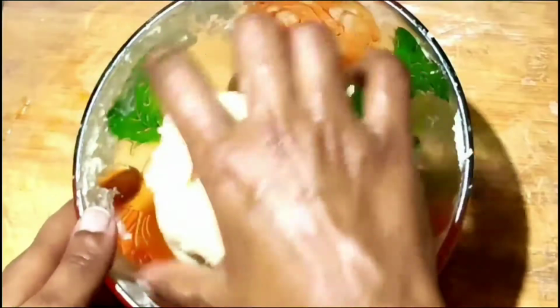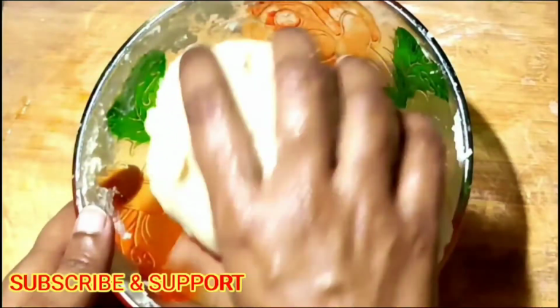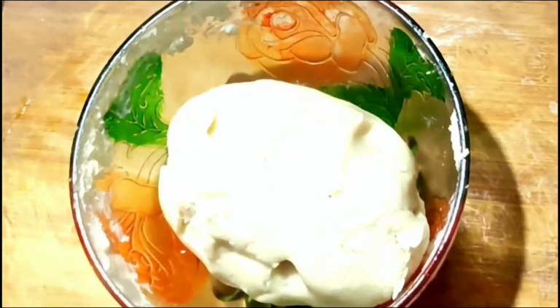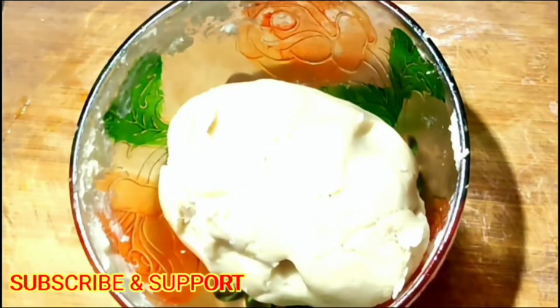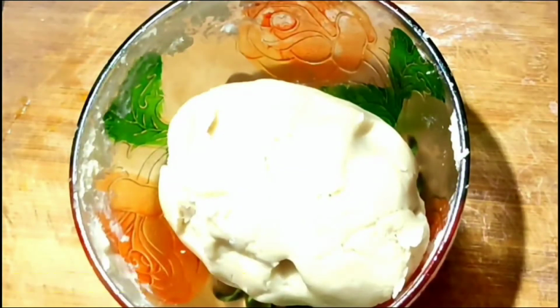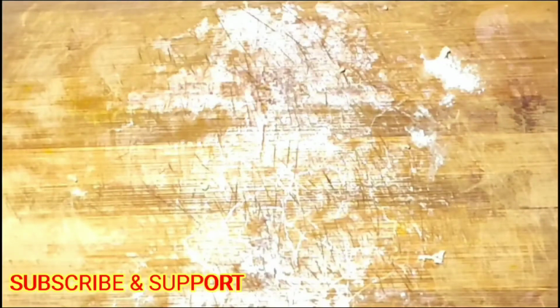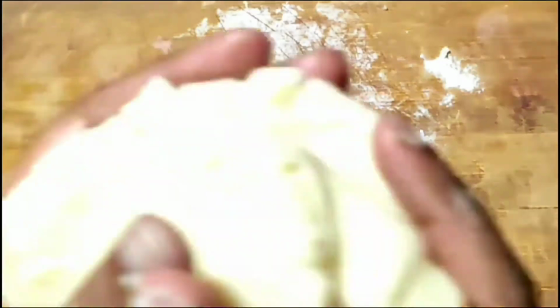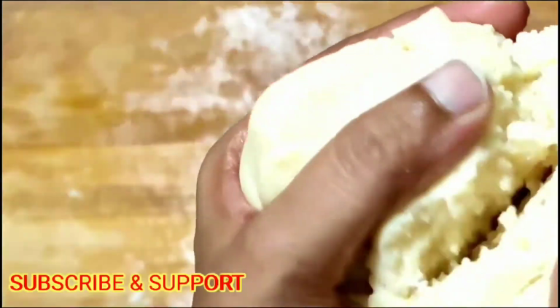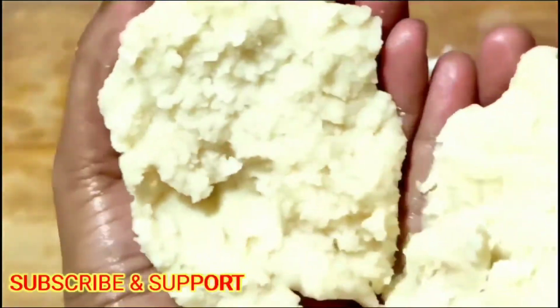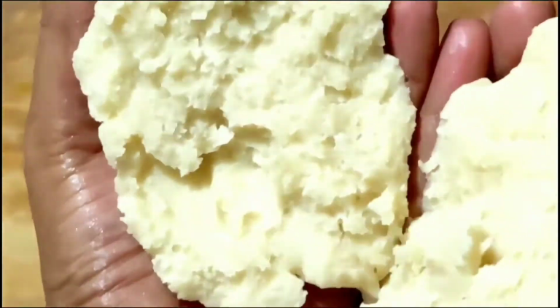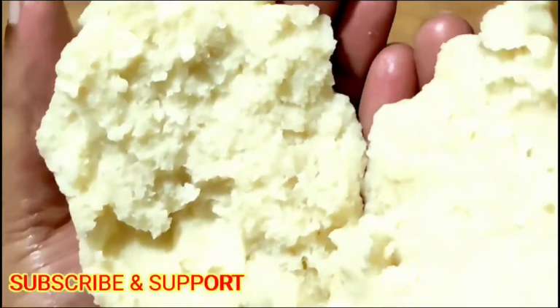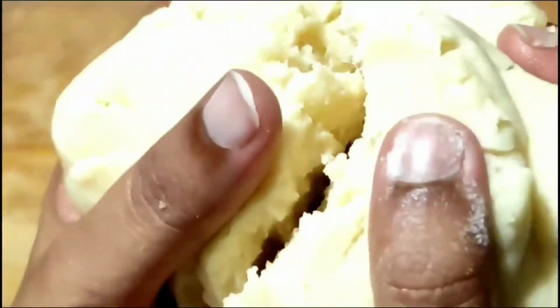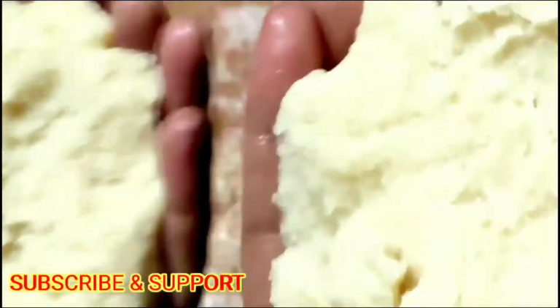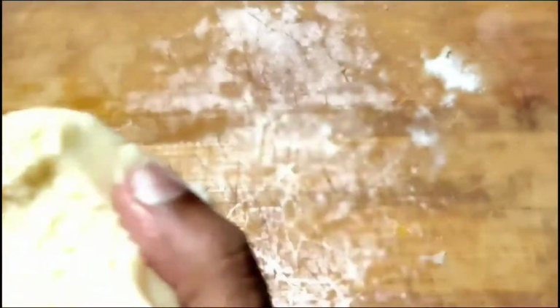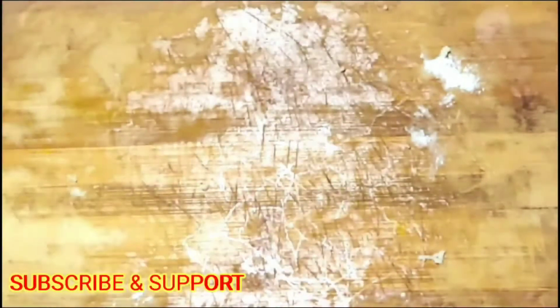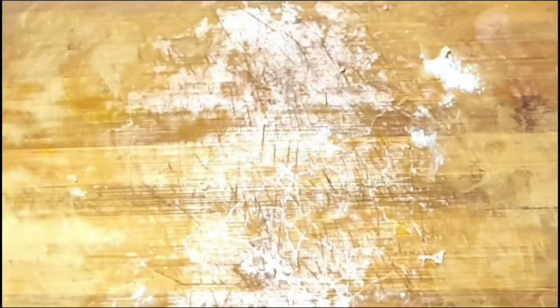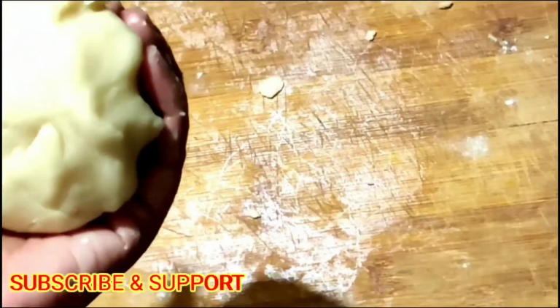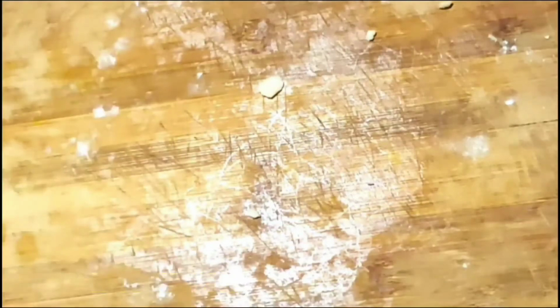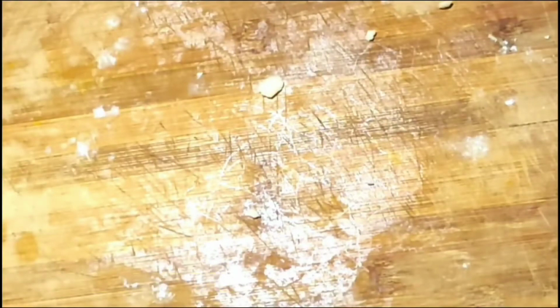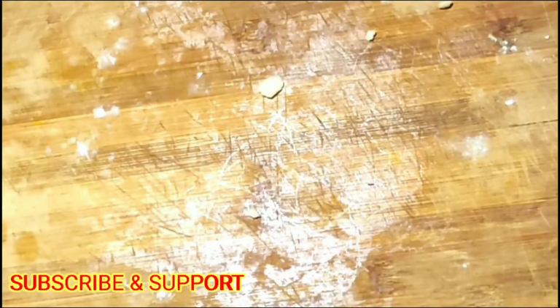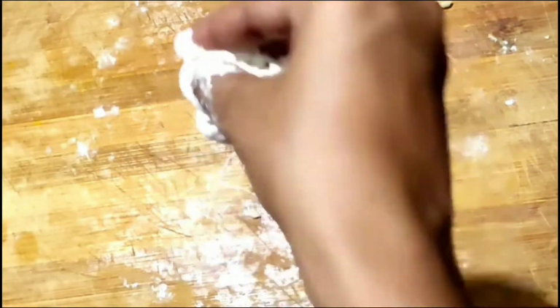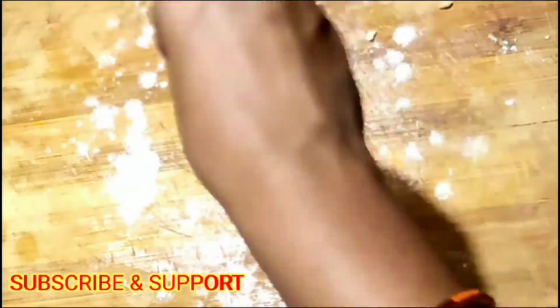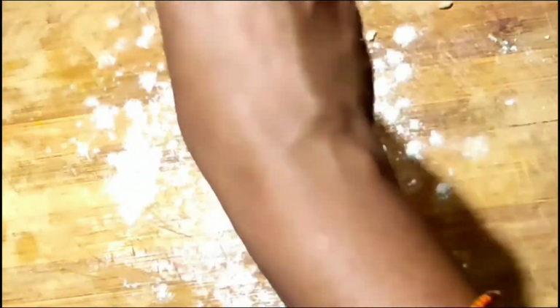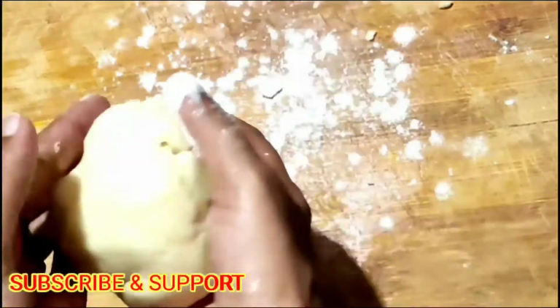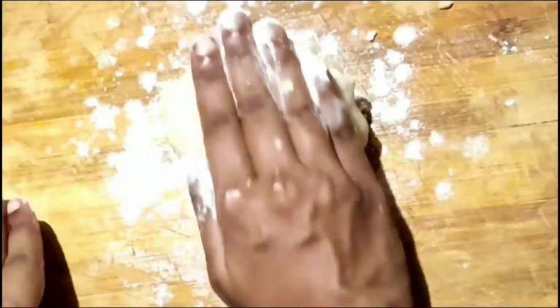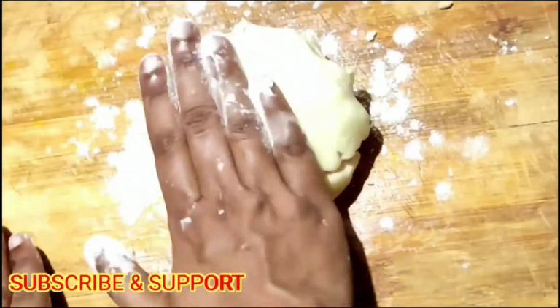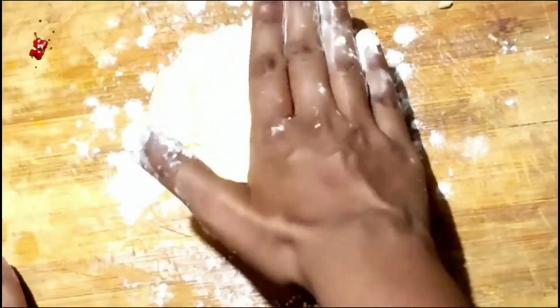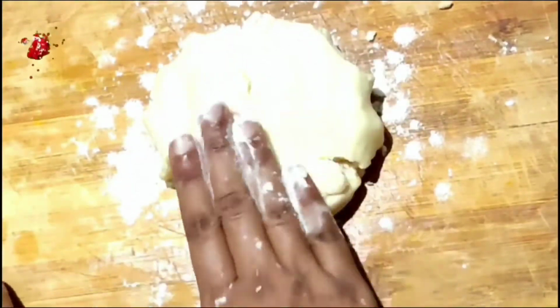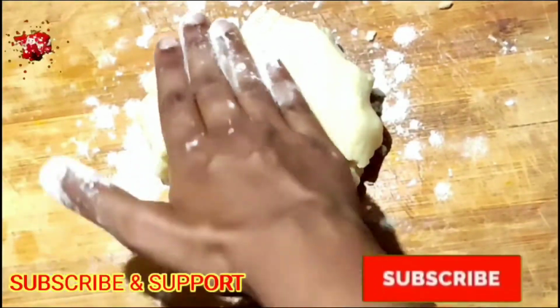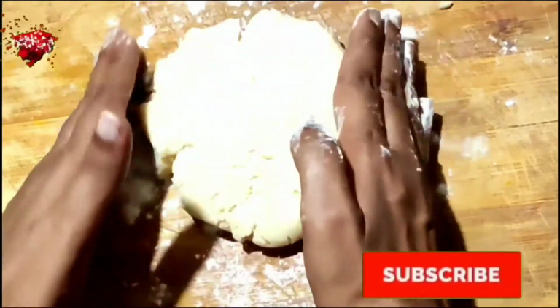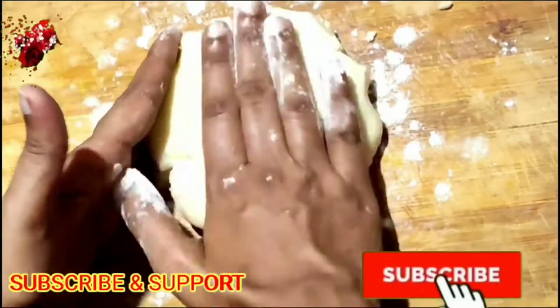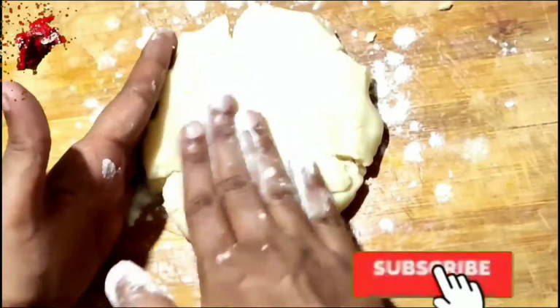This is the perfect dough to prepare Usmania biscuits. When we pull the dough, it should break easily — that is the perfect dough for the biscuits. Now take the dough out onto the surface.